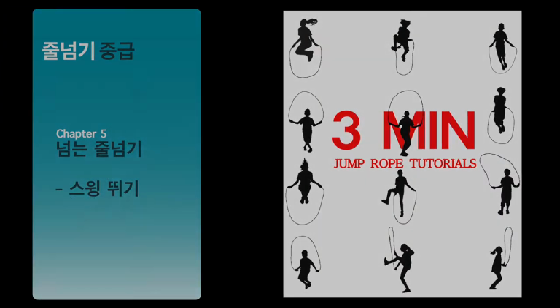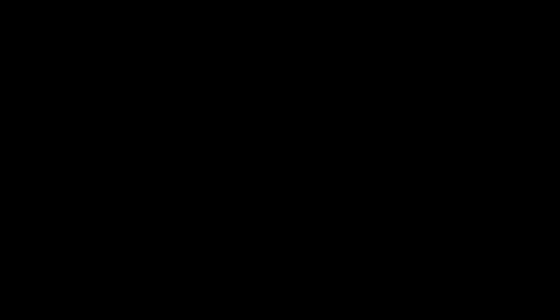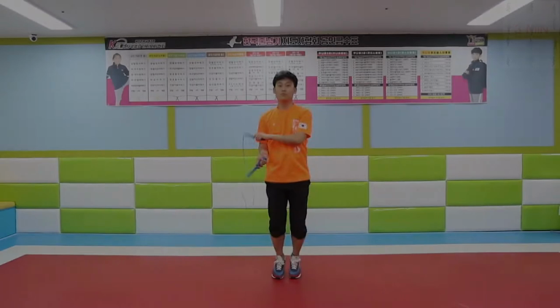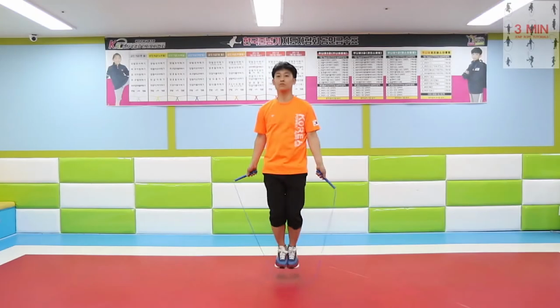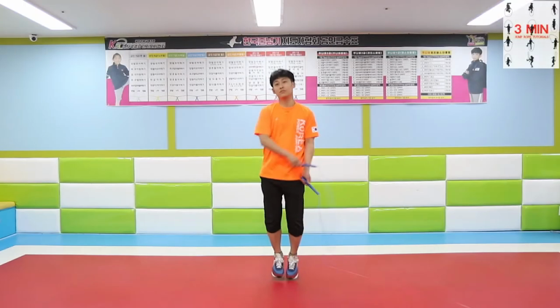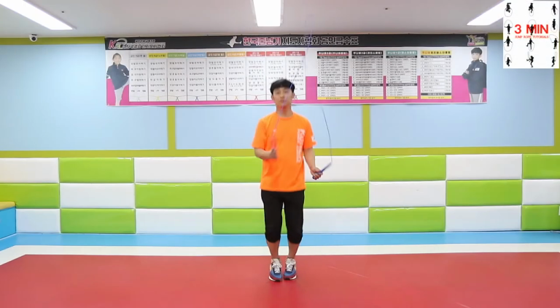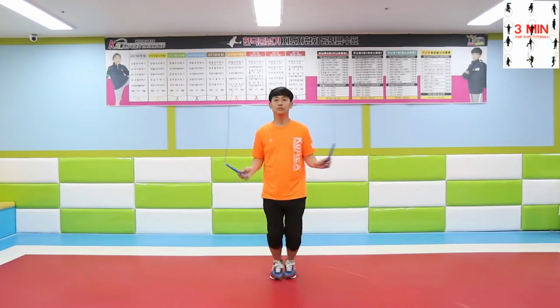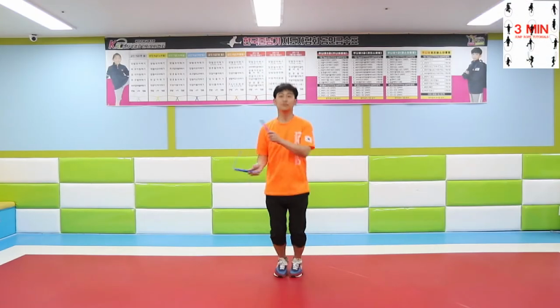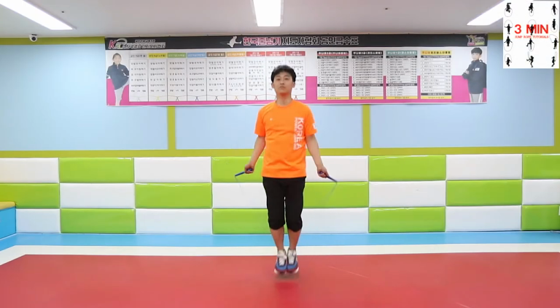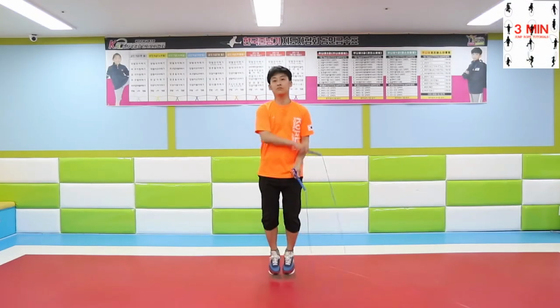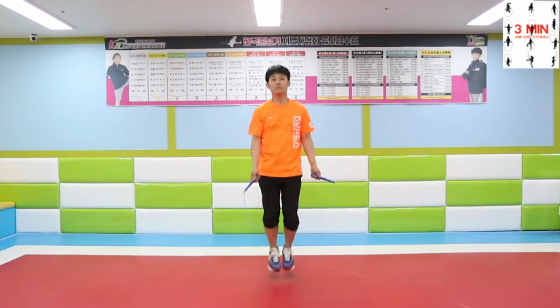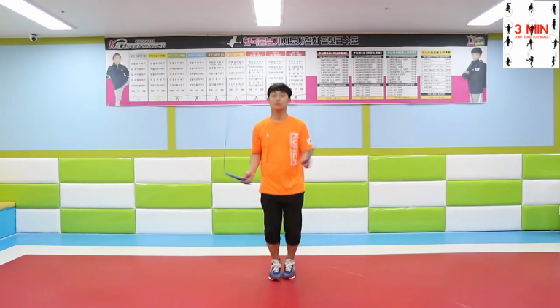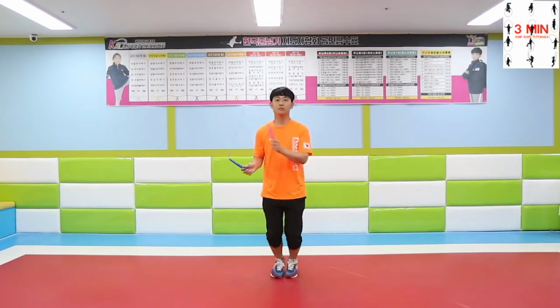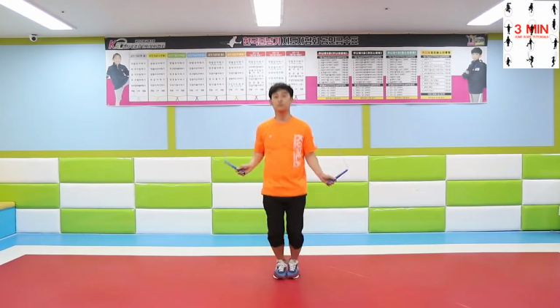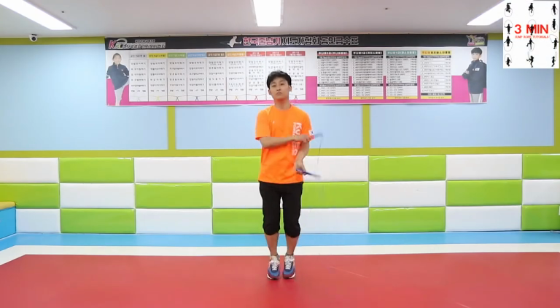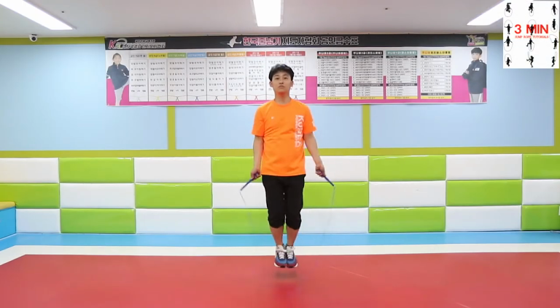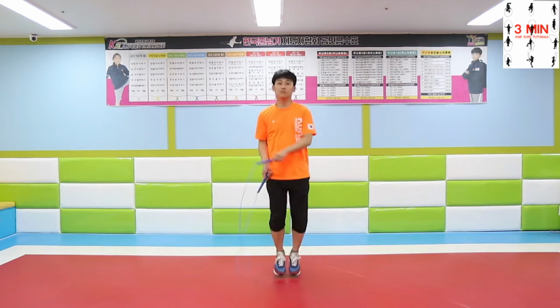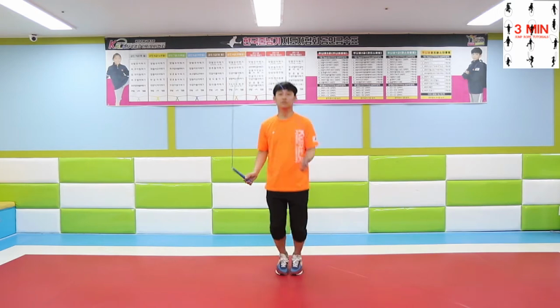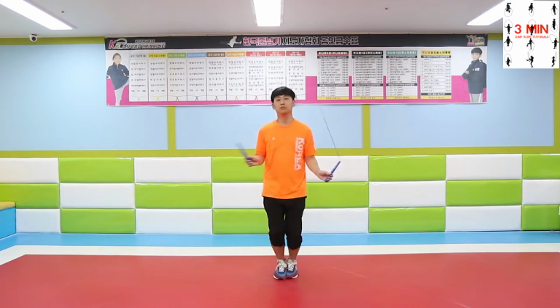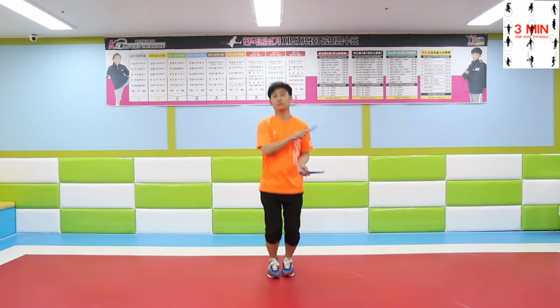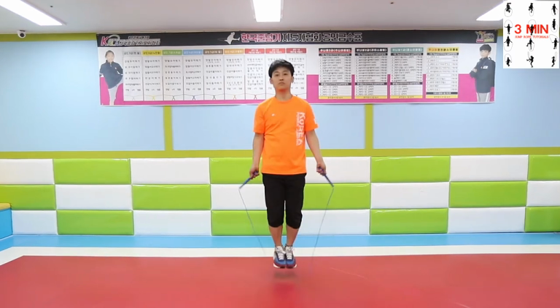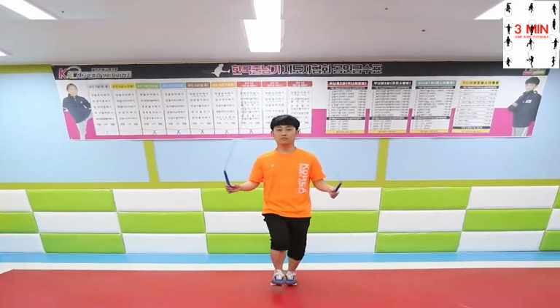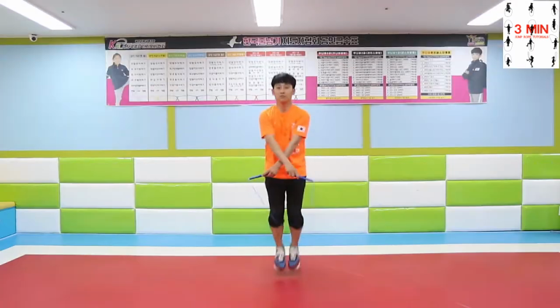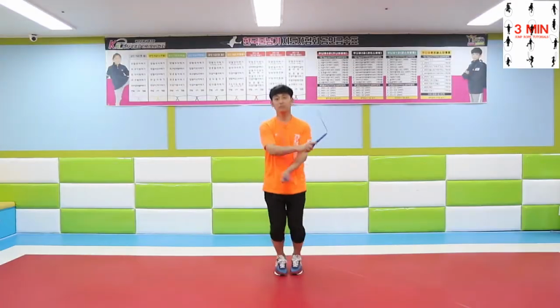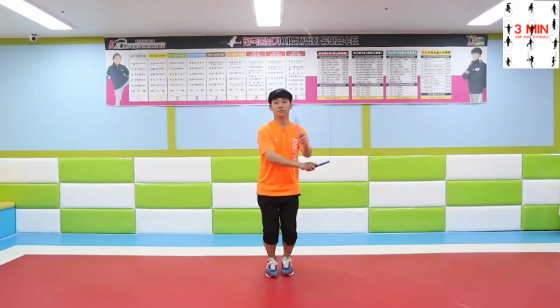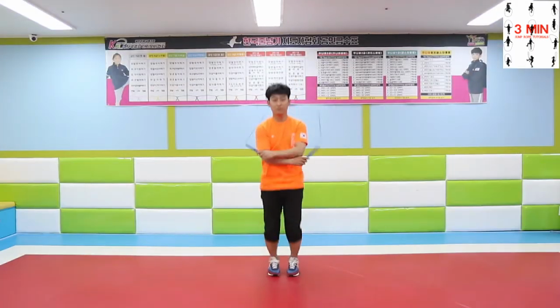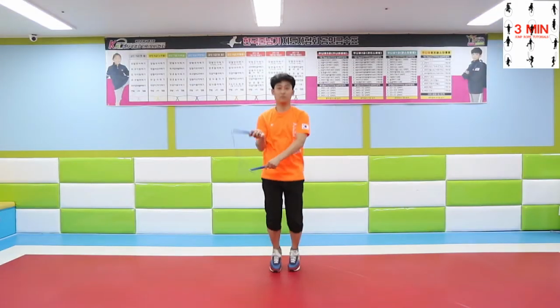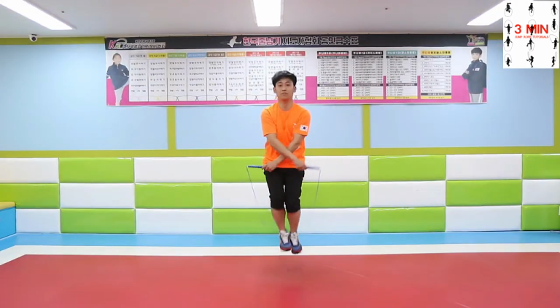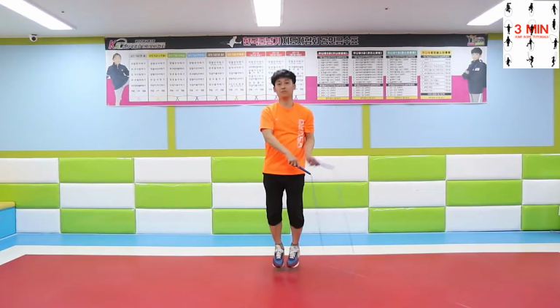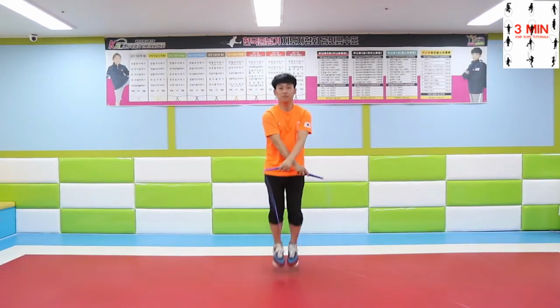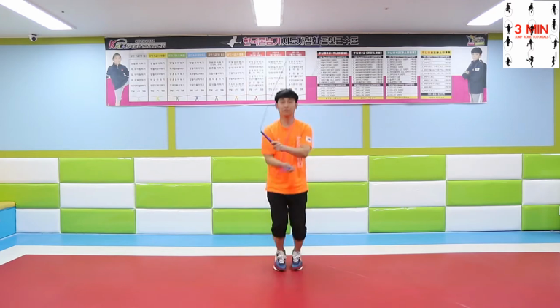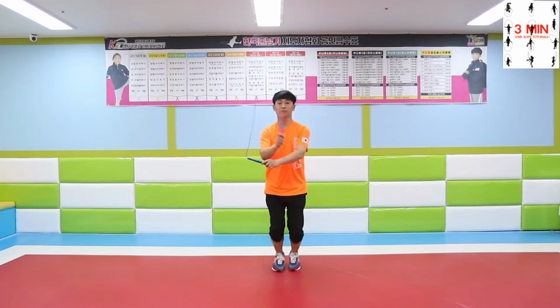3 minutes jump rope. Today we are going to be learning side swing jump. It is going to be easy since we already learned side swing for beginners.